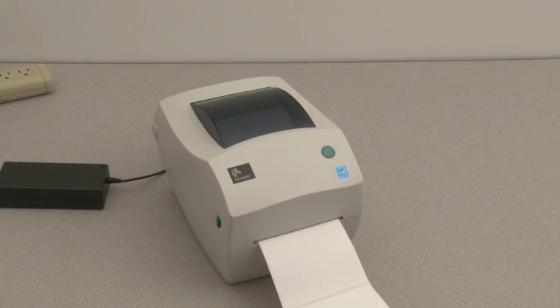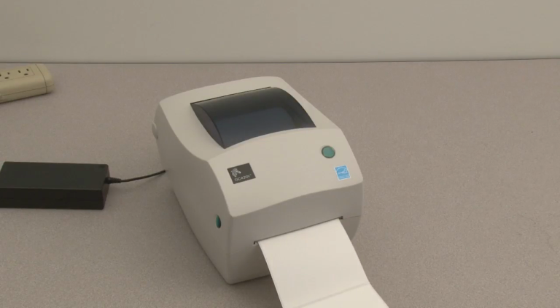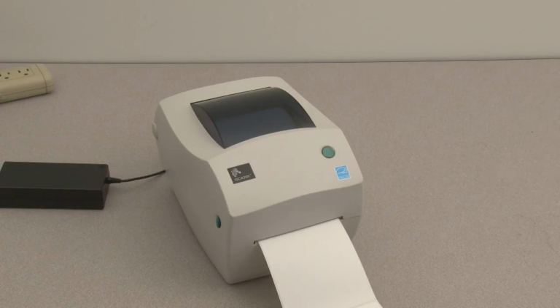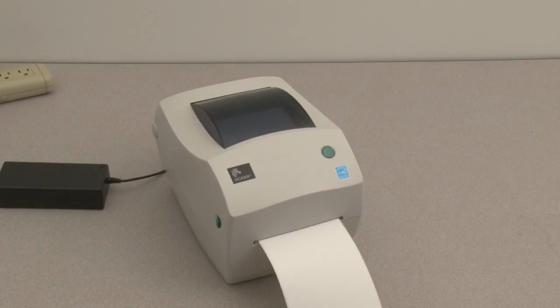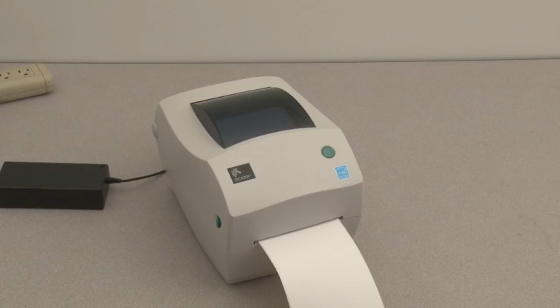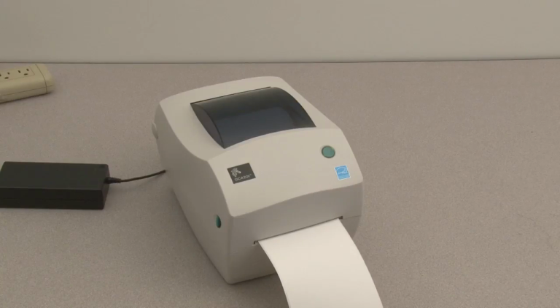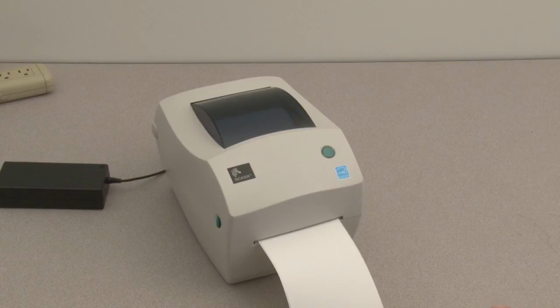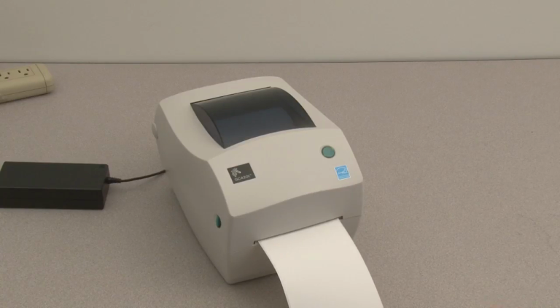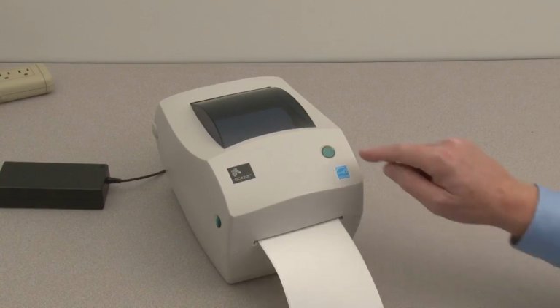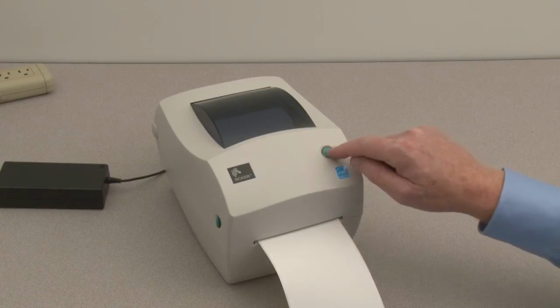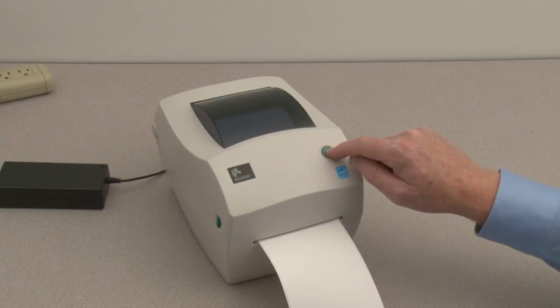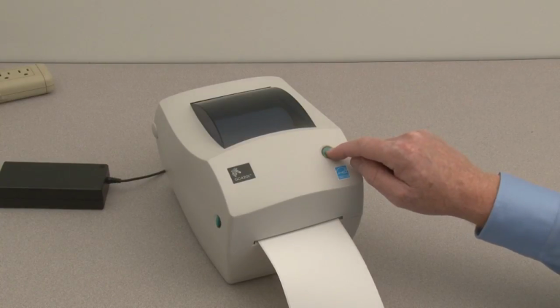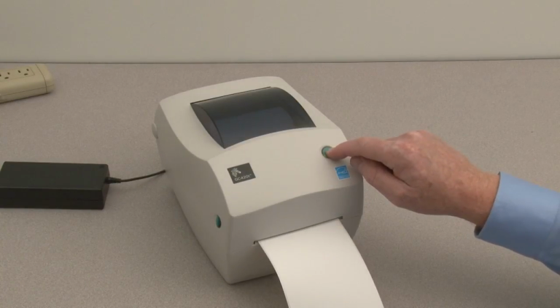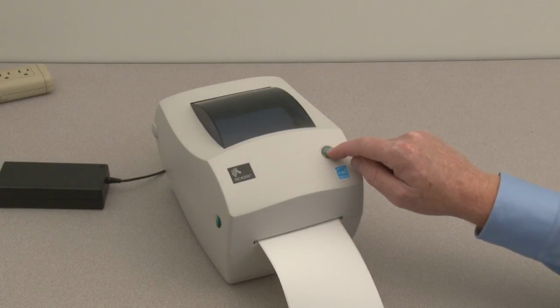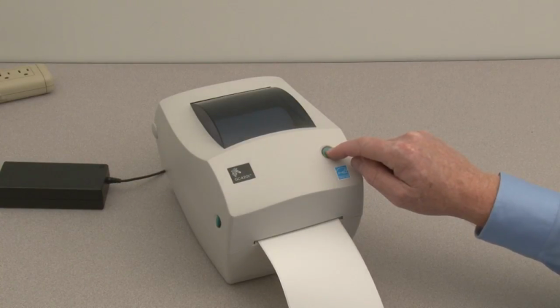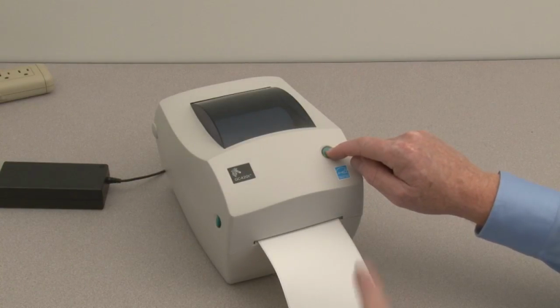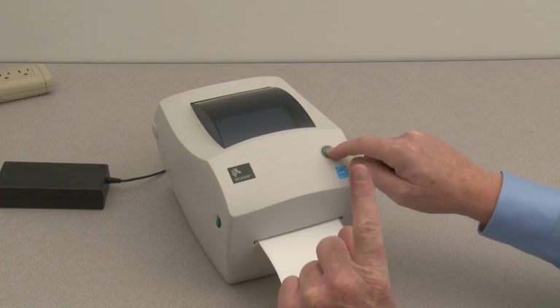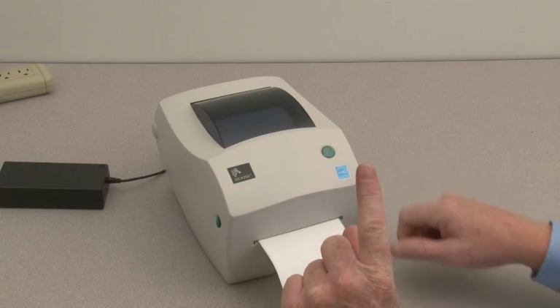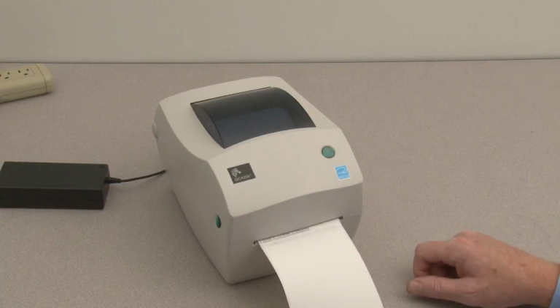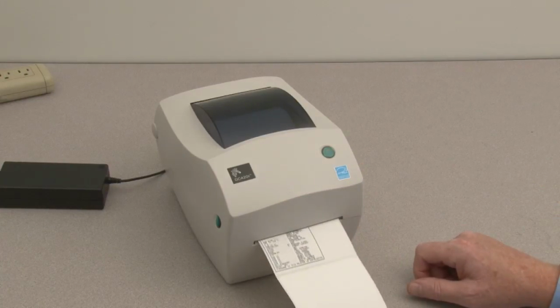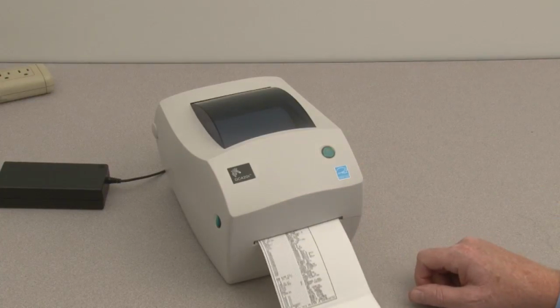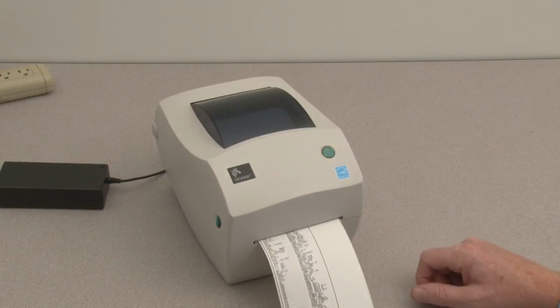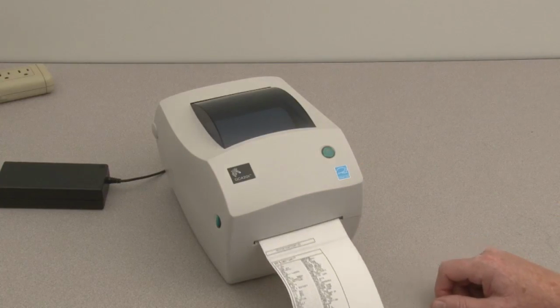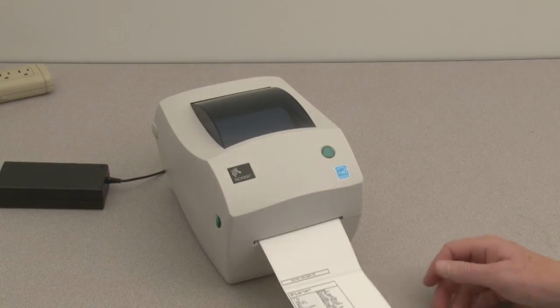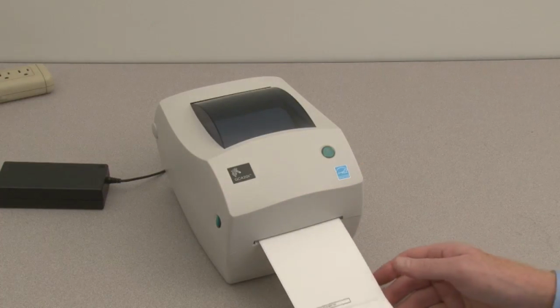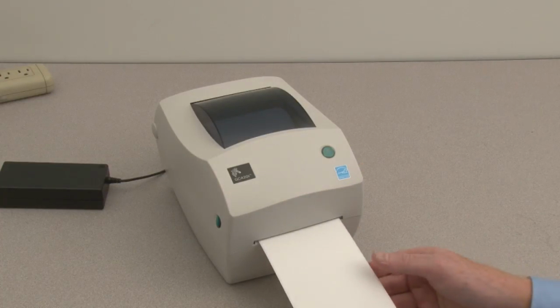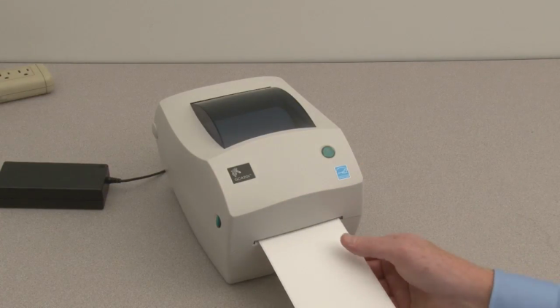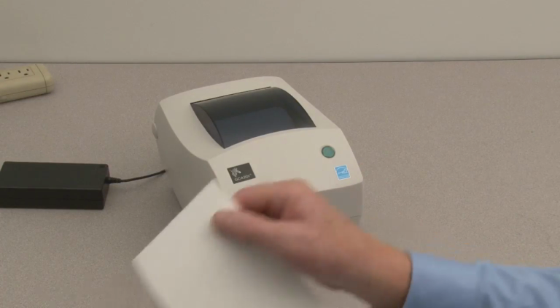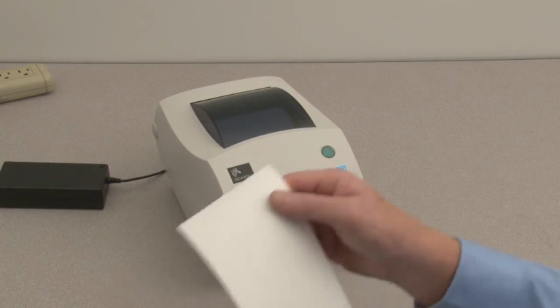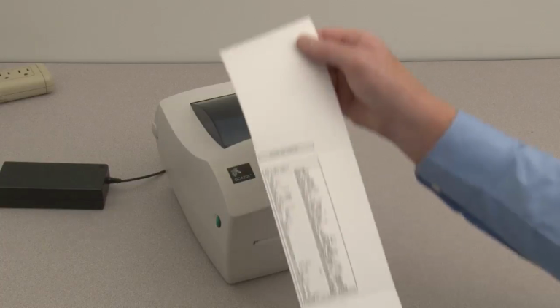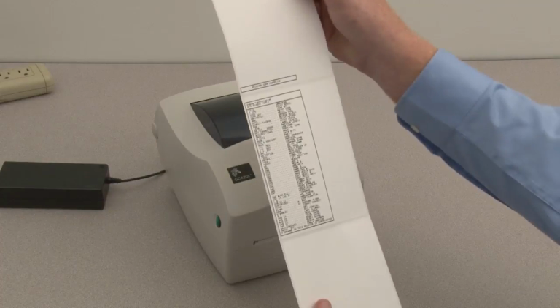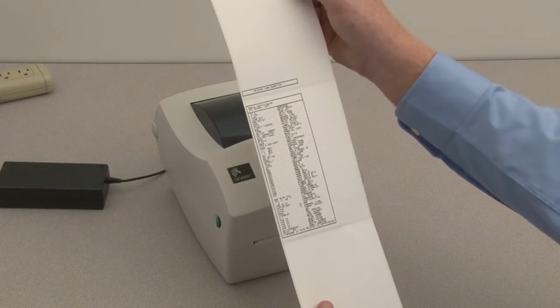Next, print the configuration report. Press and hold the feed button until the status indicator flashes once, then release. Printer configuration.